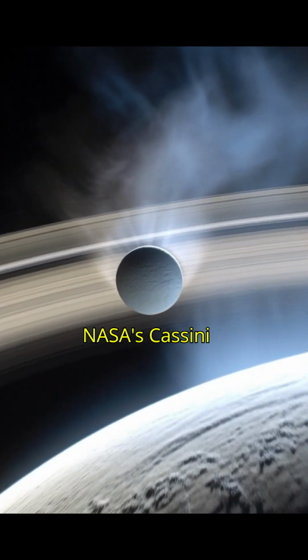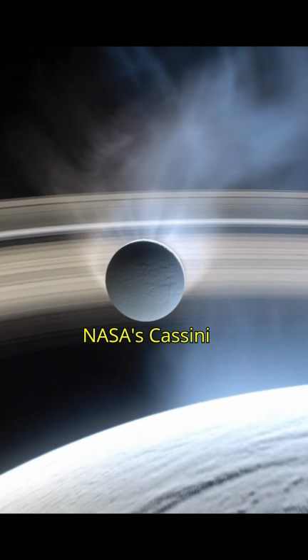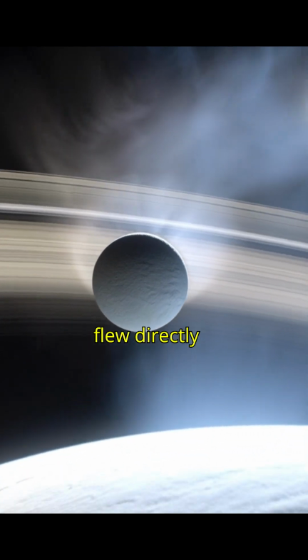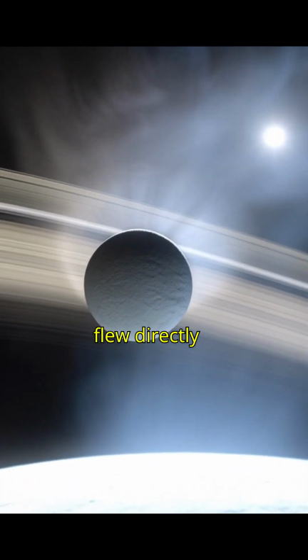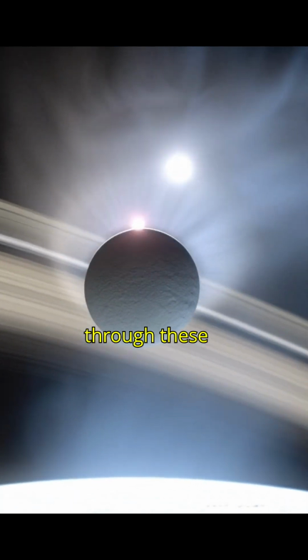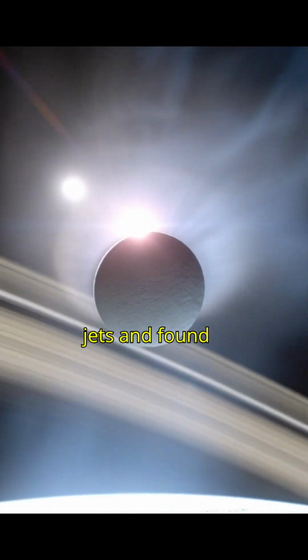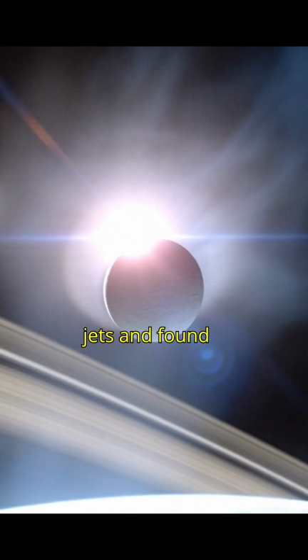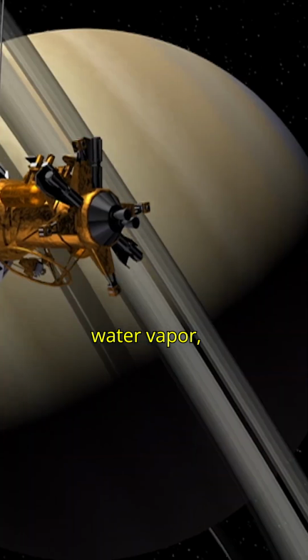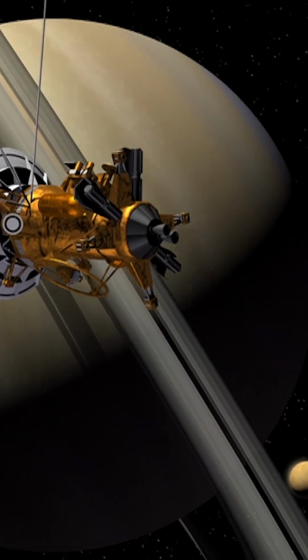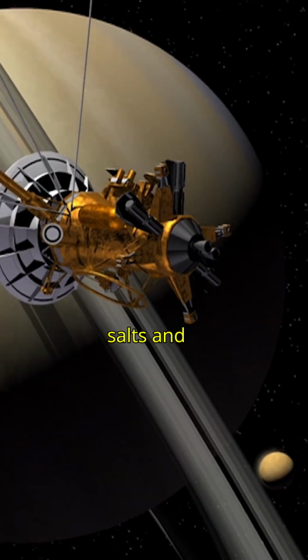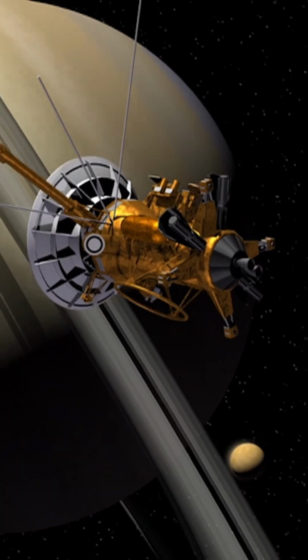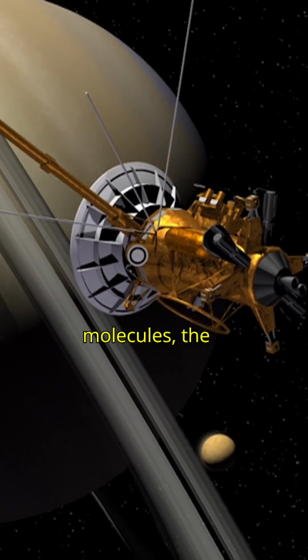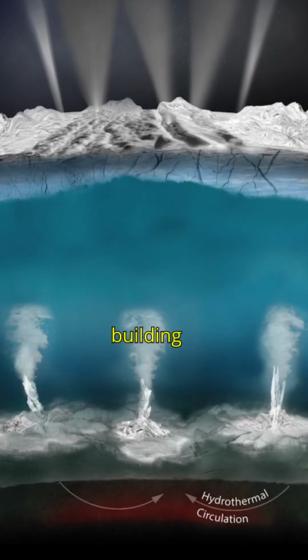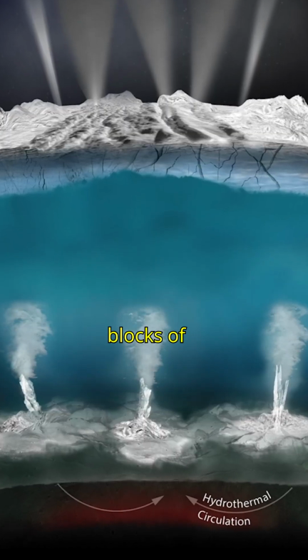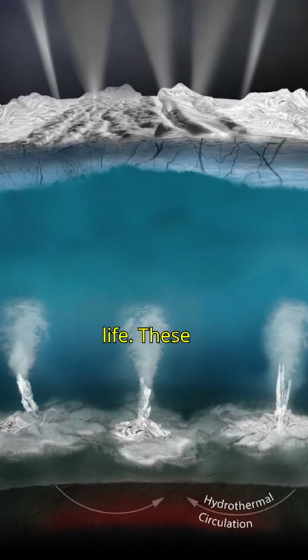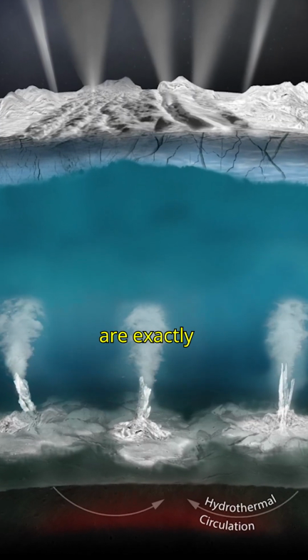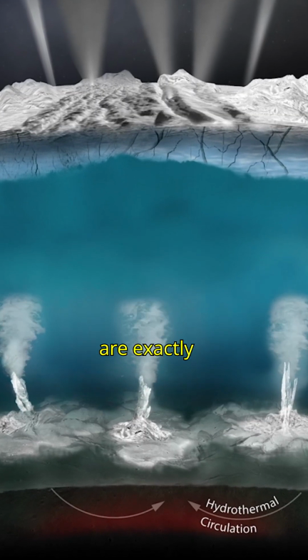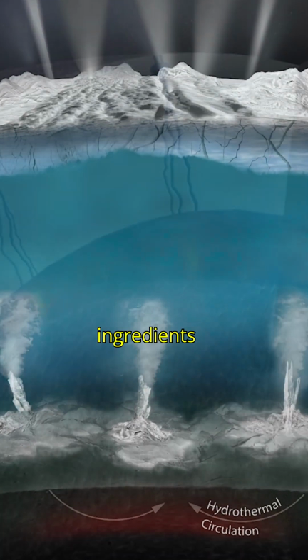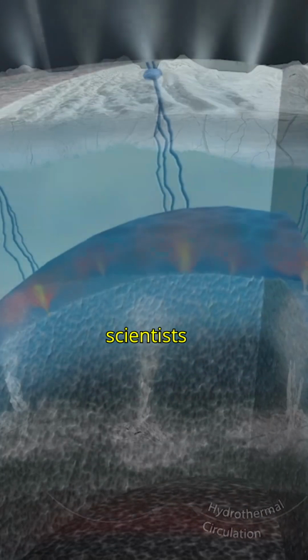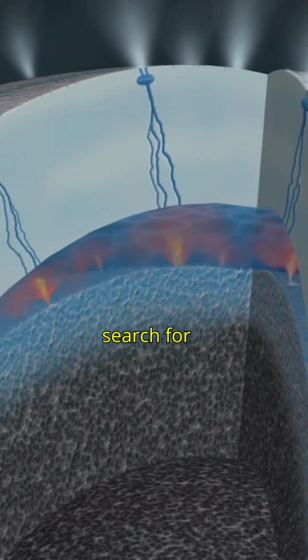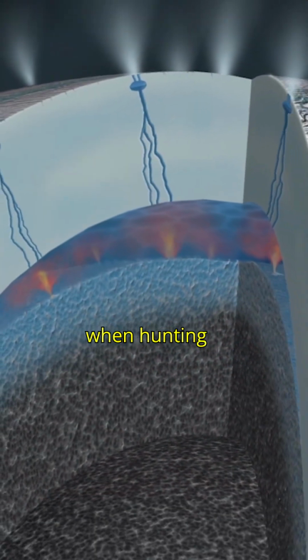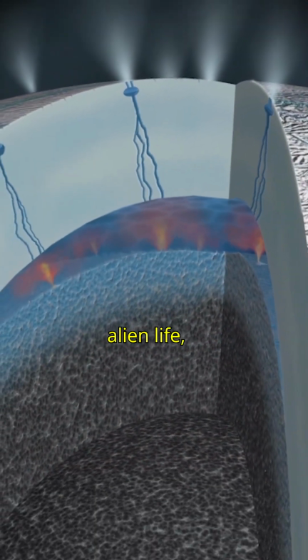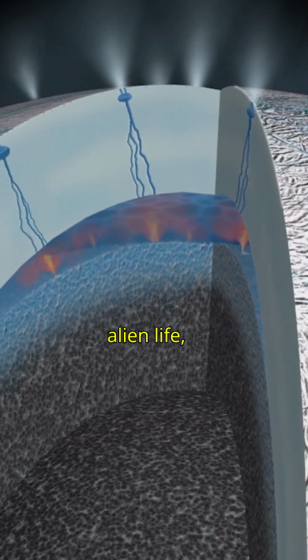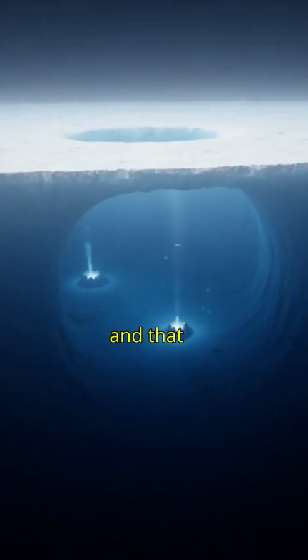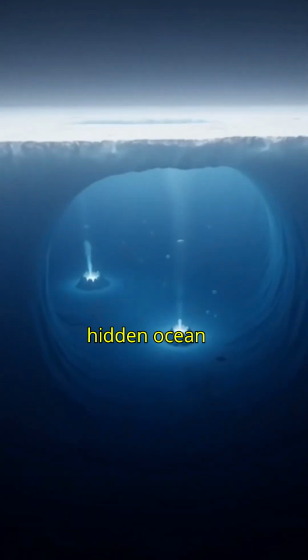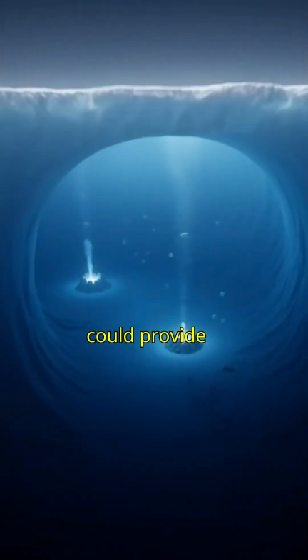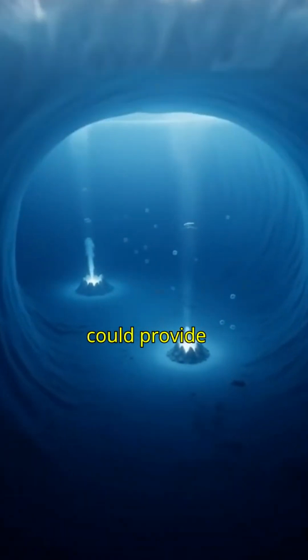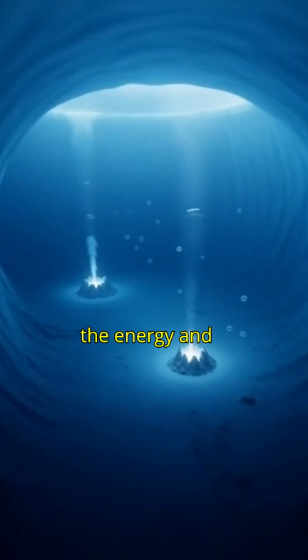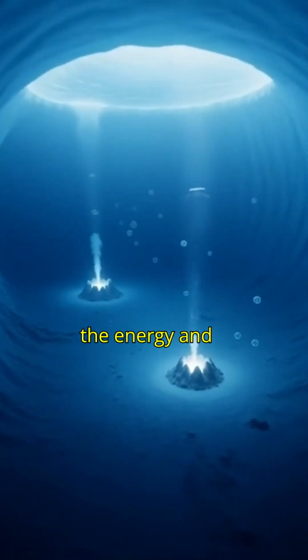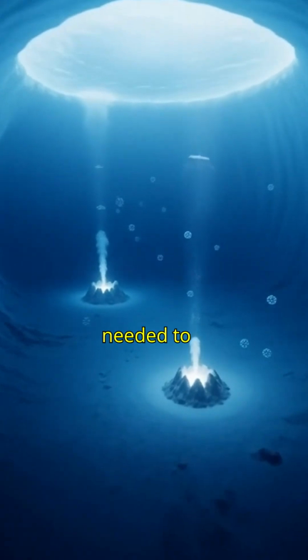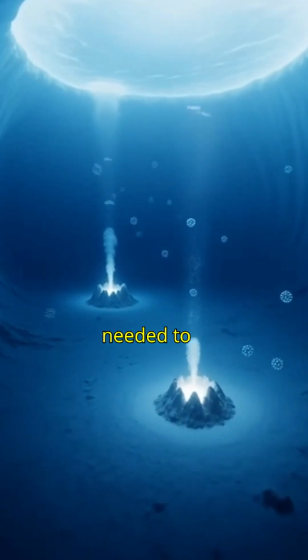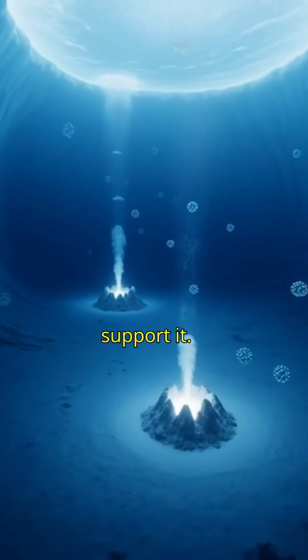NASA's Cassini spacecraft flew directly through these jets and found water vapor, salts, and organic molecules — the building blocks of life. These are exactly the ingredients scientists search for when hunting alien life. And that hidden ocean could provide the energy and nutrients needed to support it.